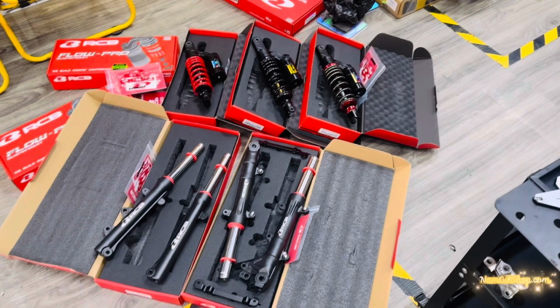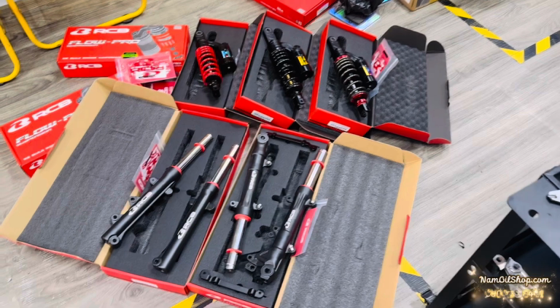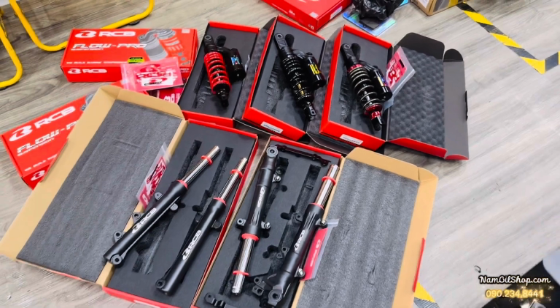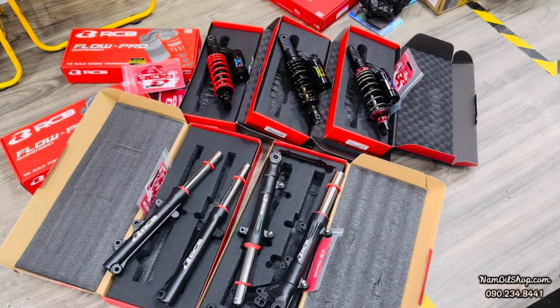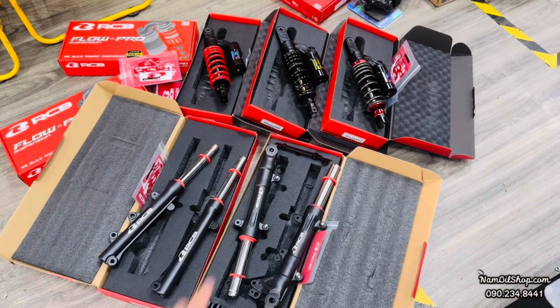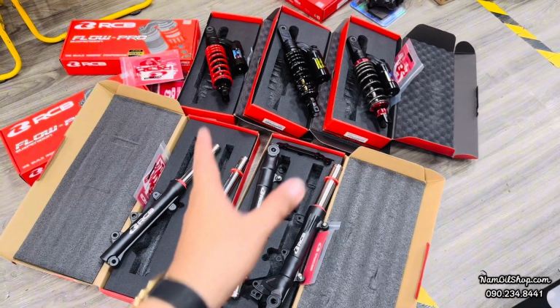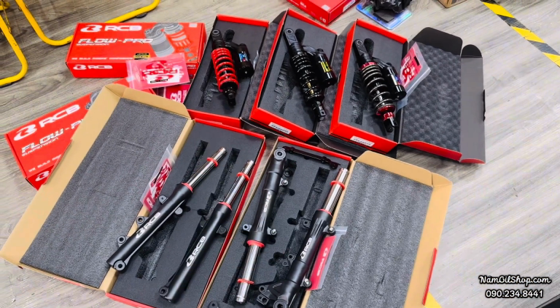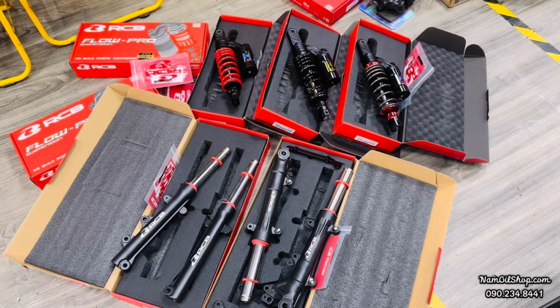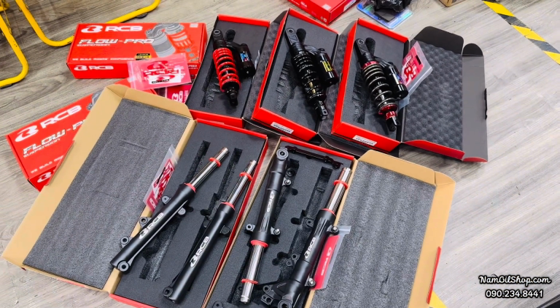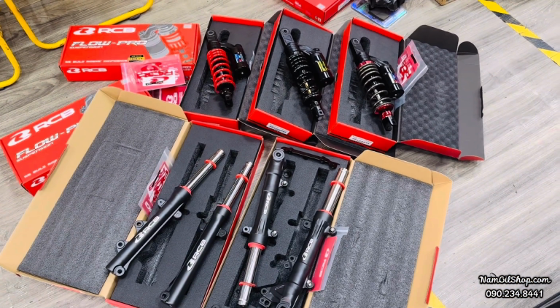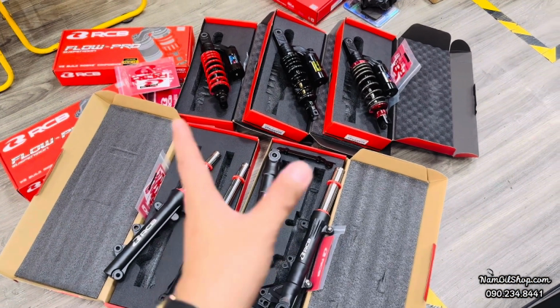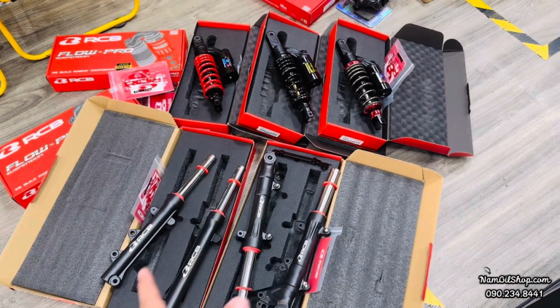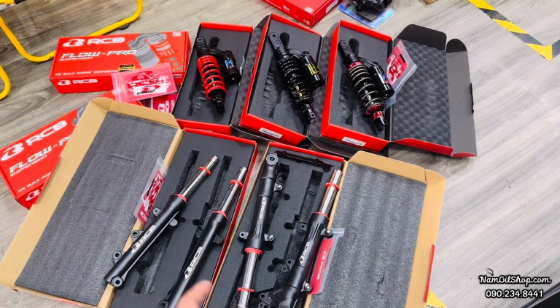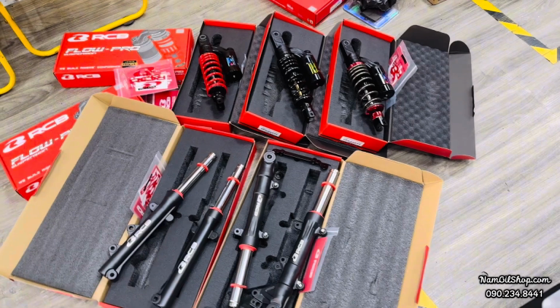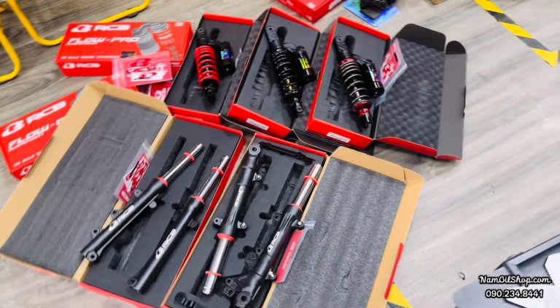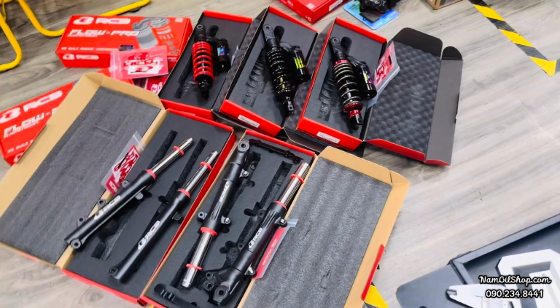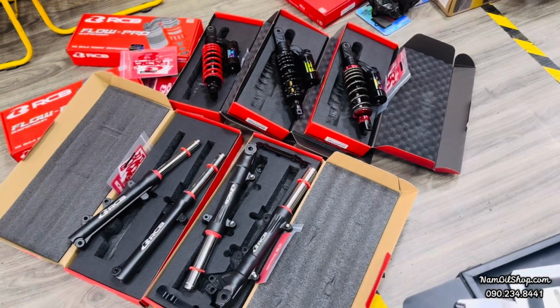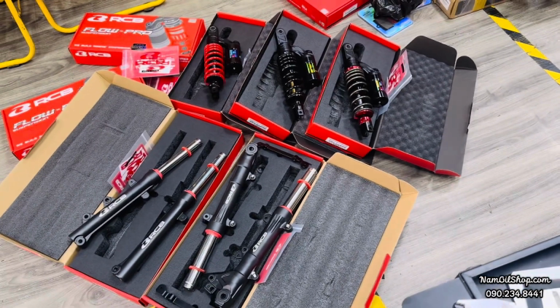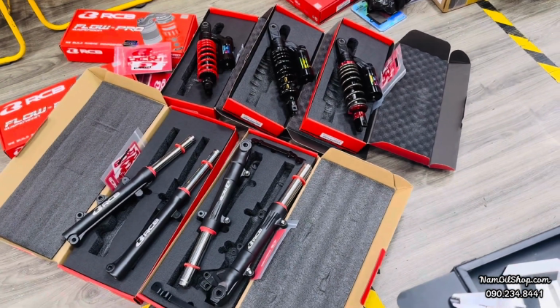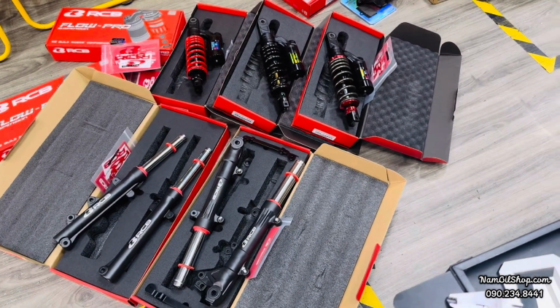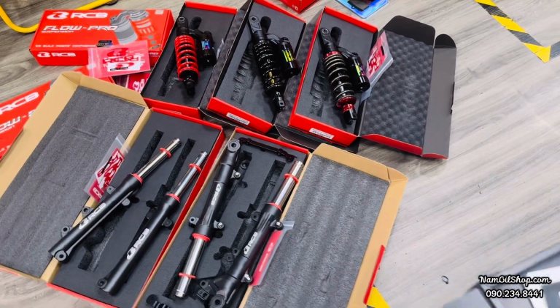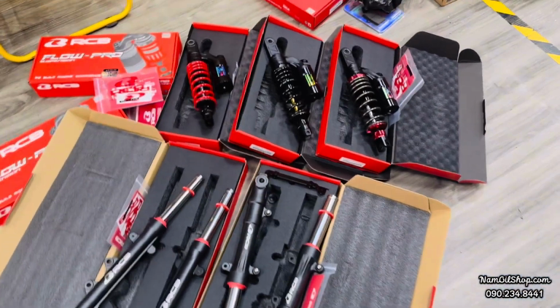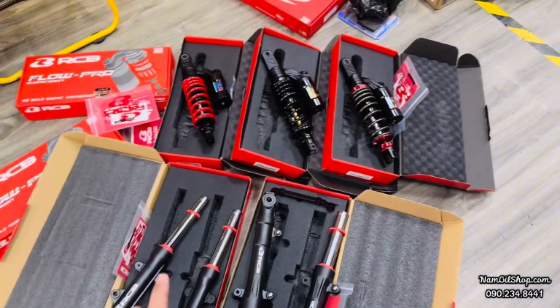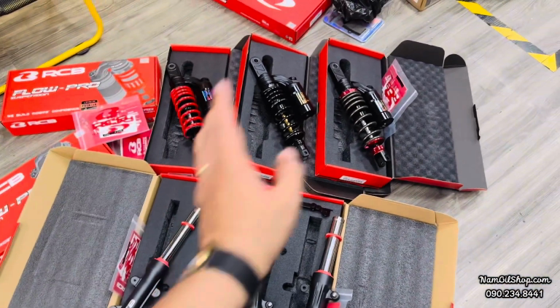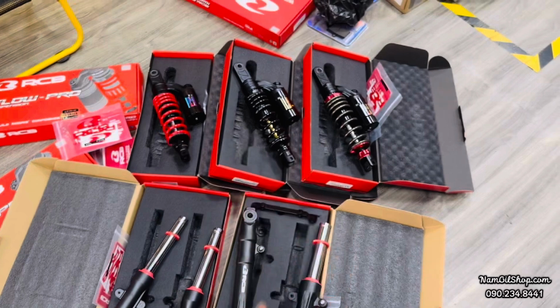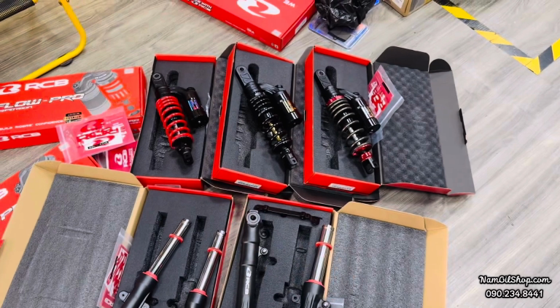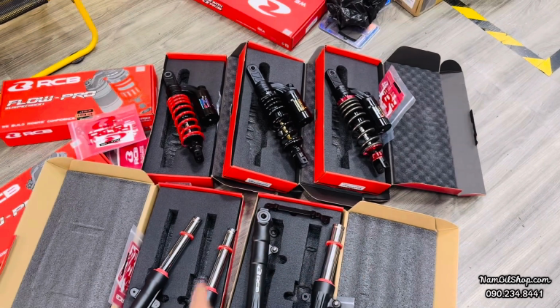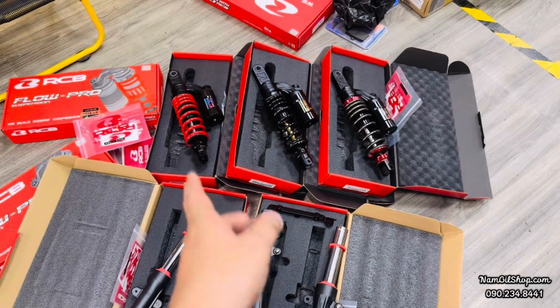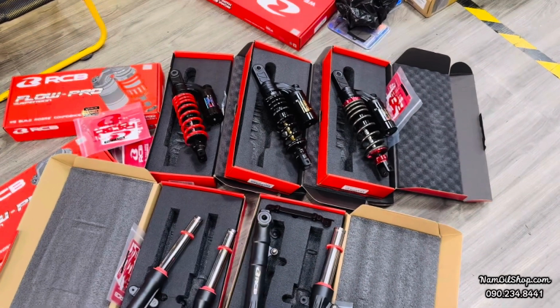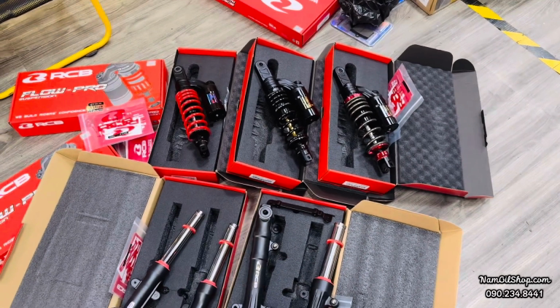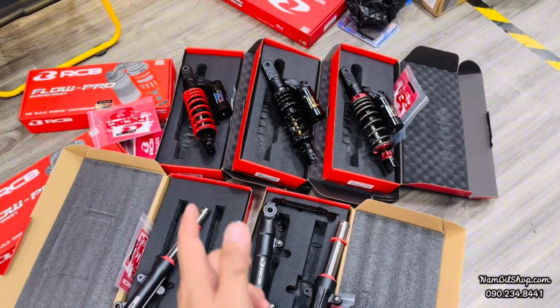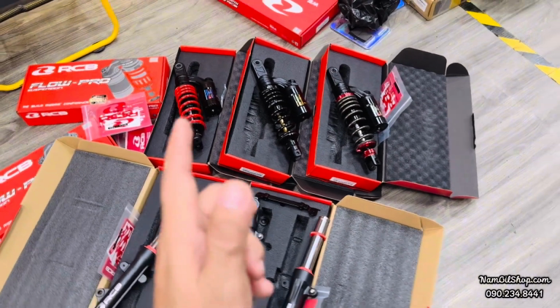Xin chào anh em, hôm nay Nam sẽ quay cho mọi người xem về một số sản phẩm phục mới bên thương hiệu Racing Boy vừa được ra mắt tại thị trường Việt Nam. Hôm nay hàng mới vừa ra thì Nam sẽ có trên tay để quay clip cho mọi người xem luôn.